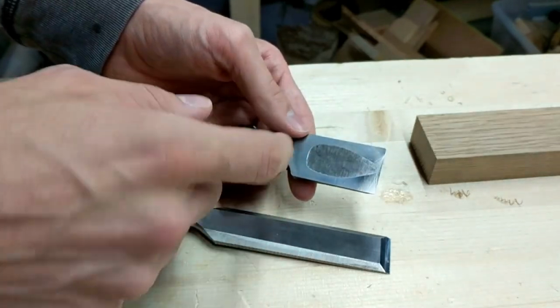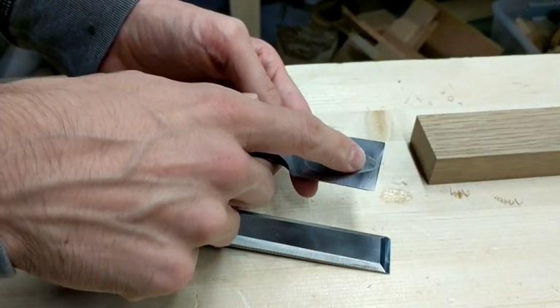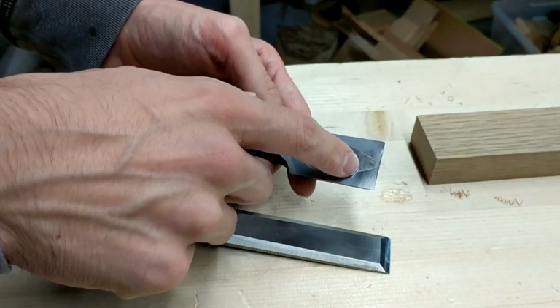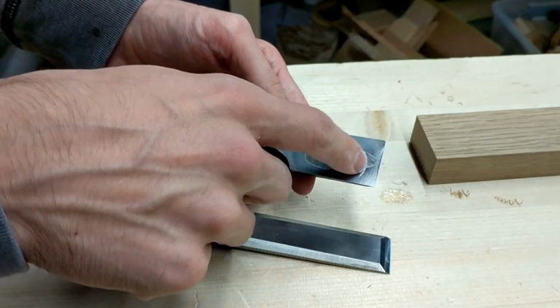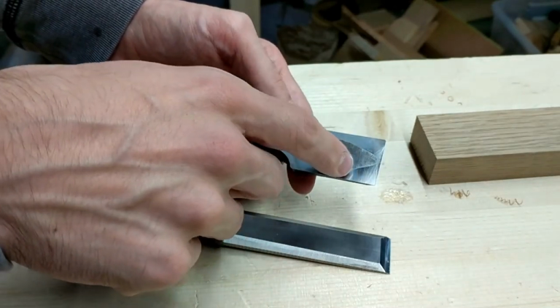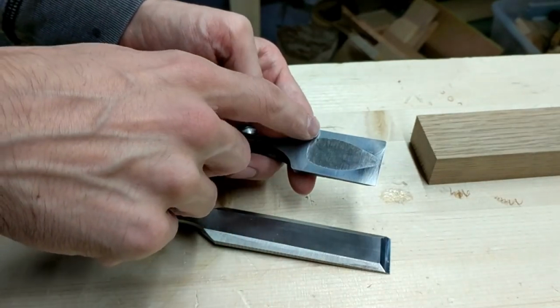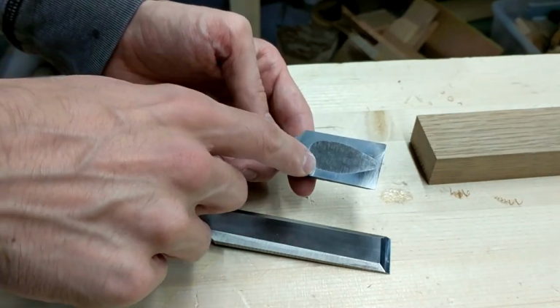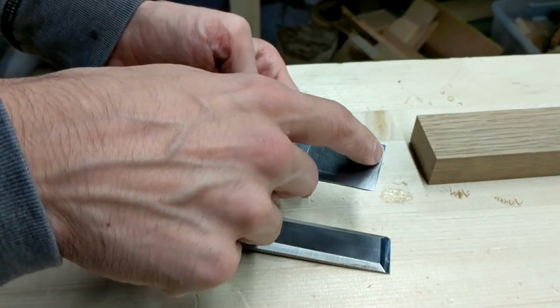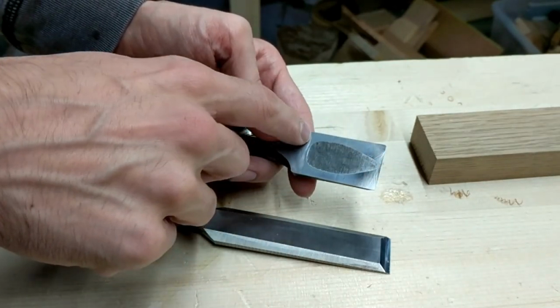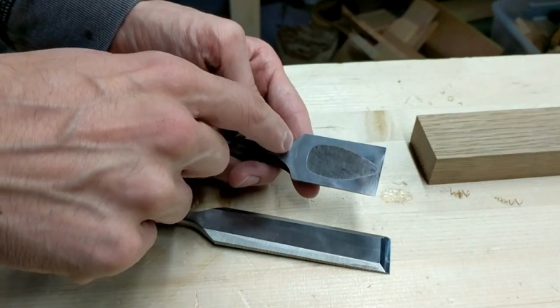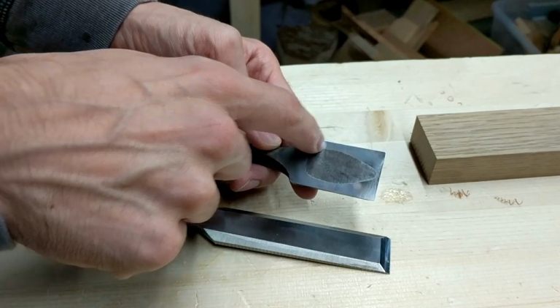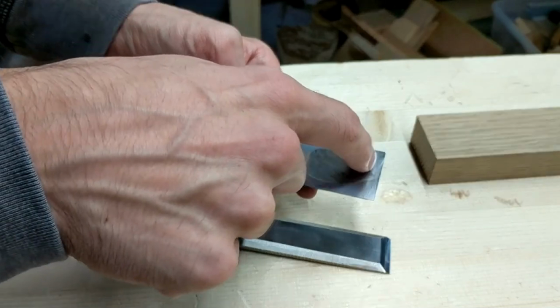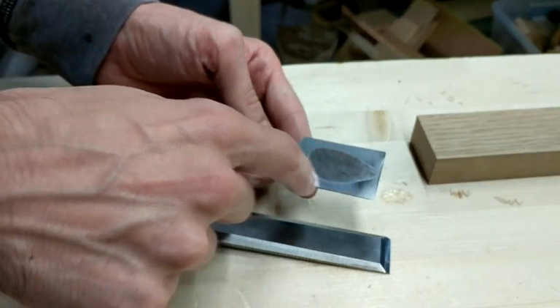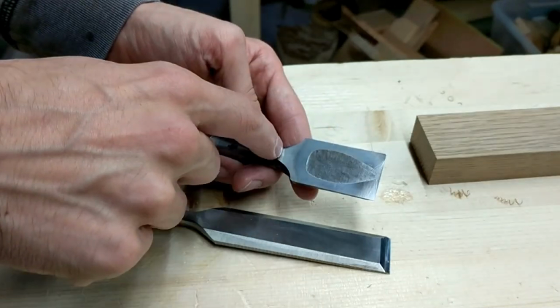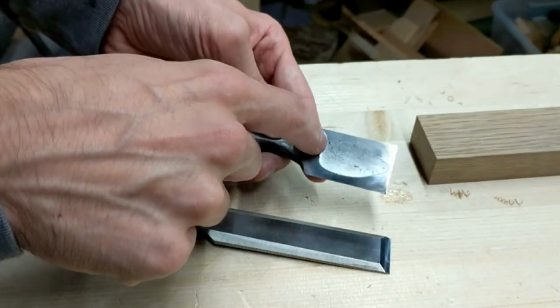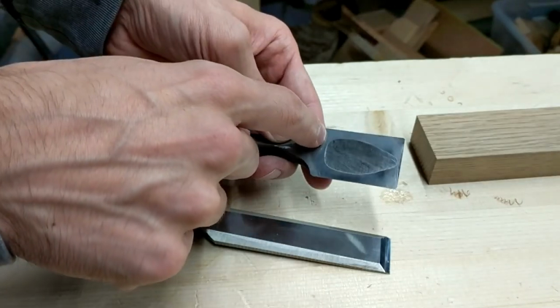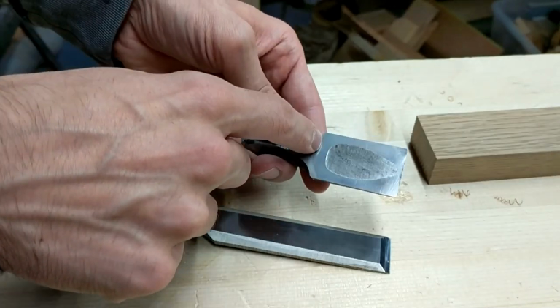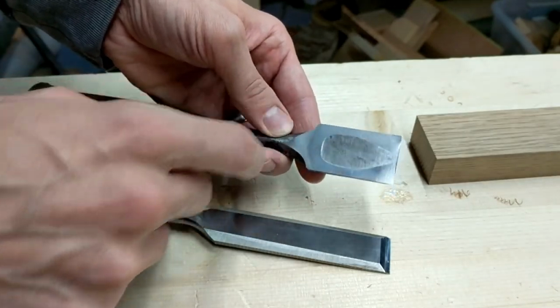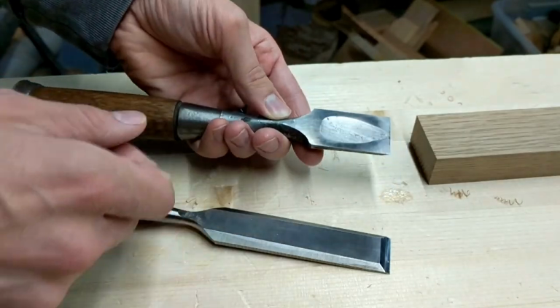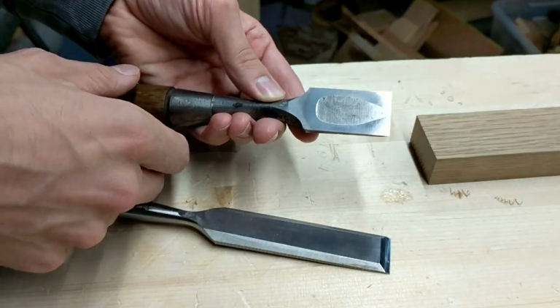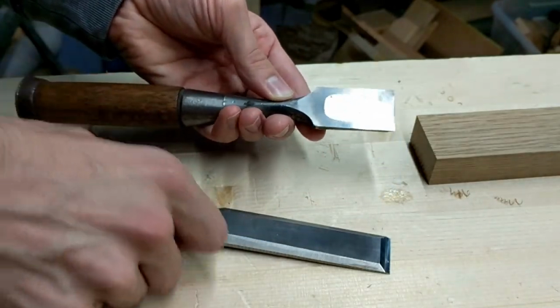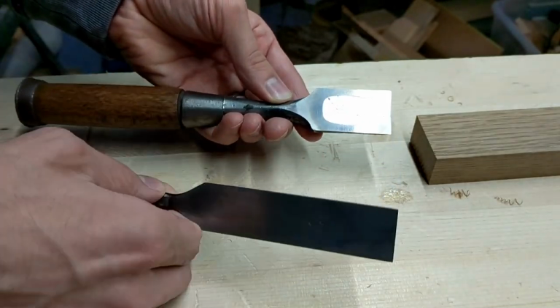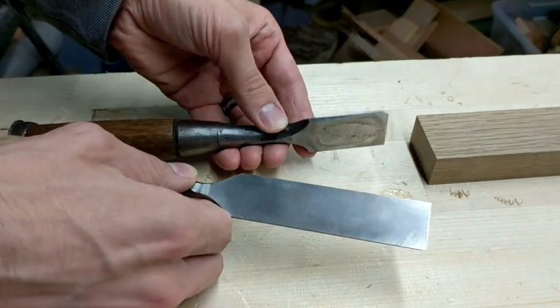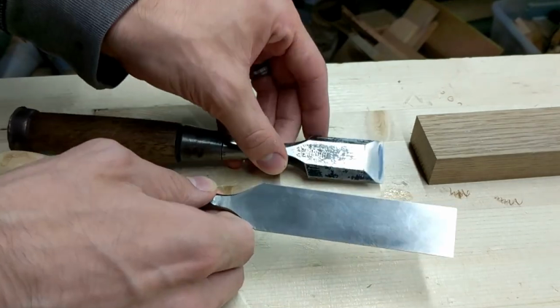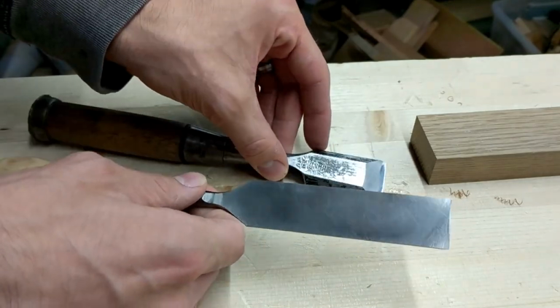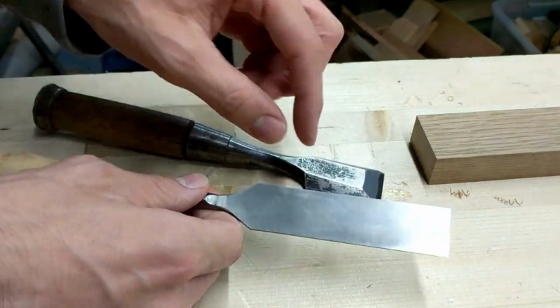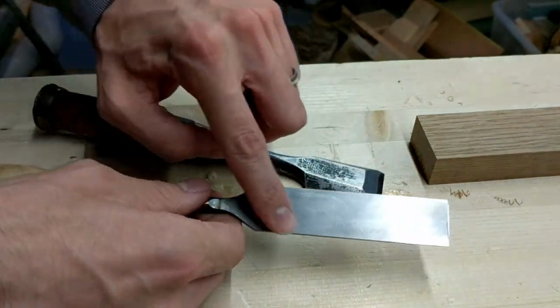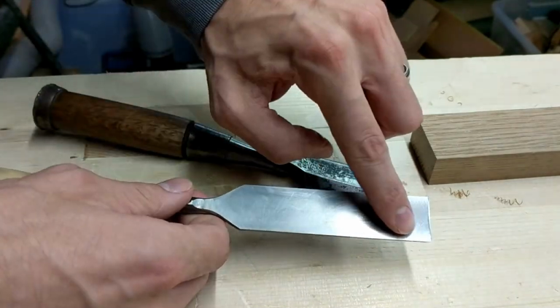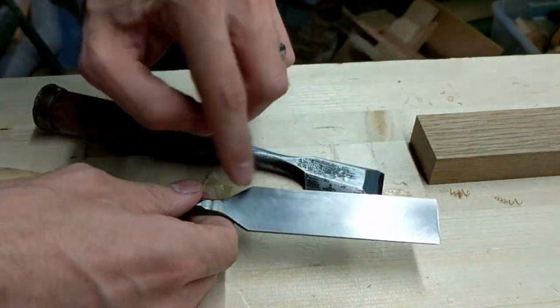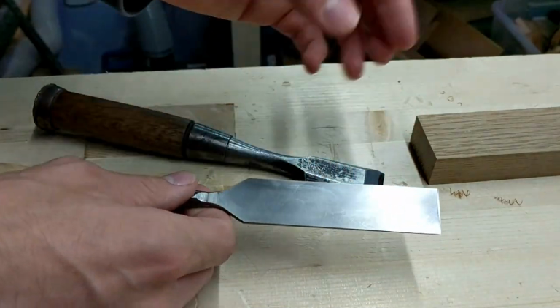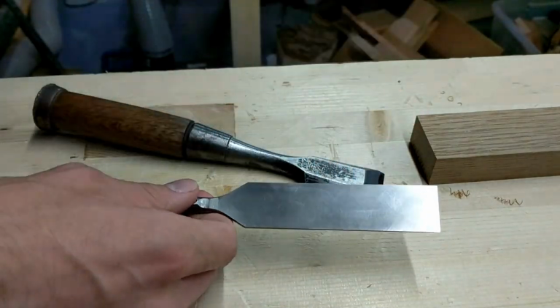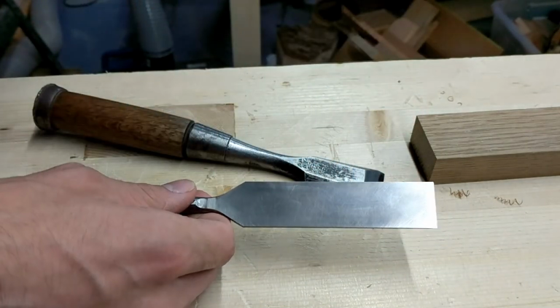It's got the hollow back, hollow grind, so that you don't have to flatten as much surface area — you only have to flatten the area that's shiny. As opposed to this Stanley, where this whole surface should technically be flat.